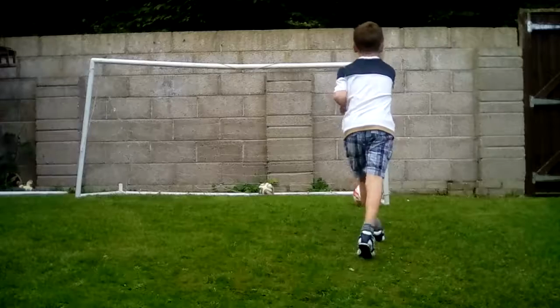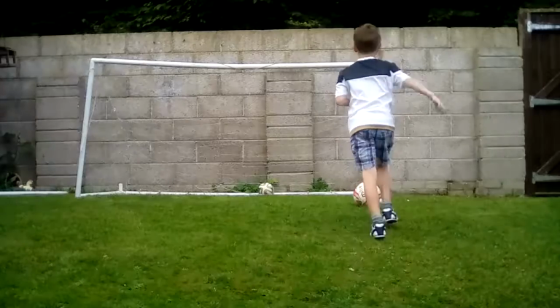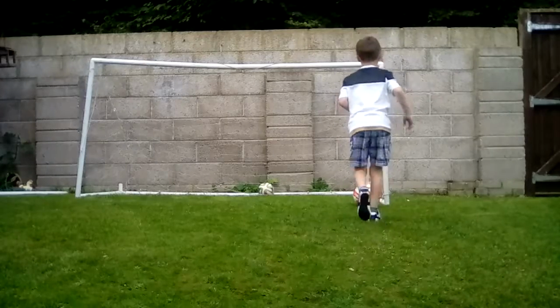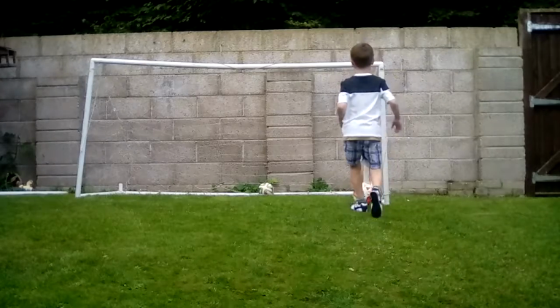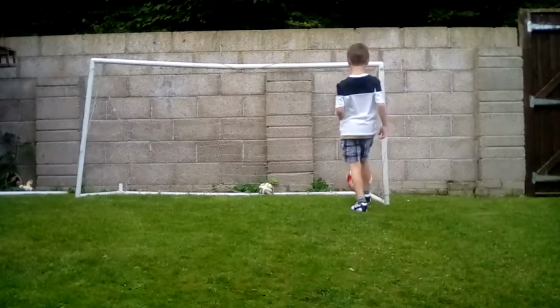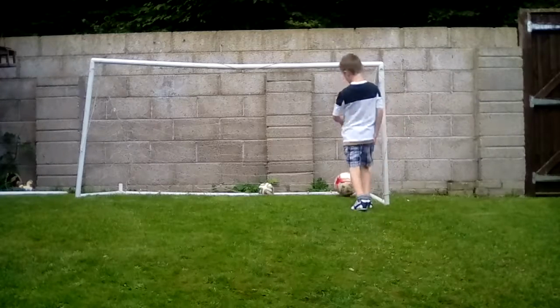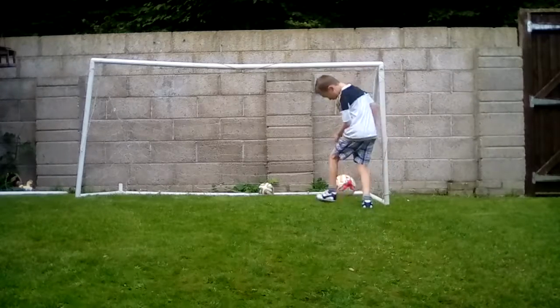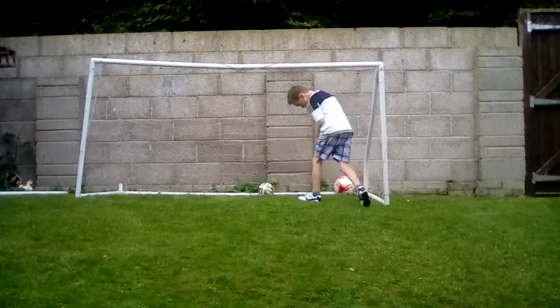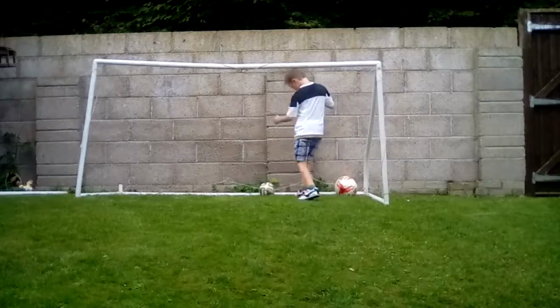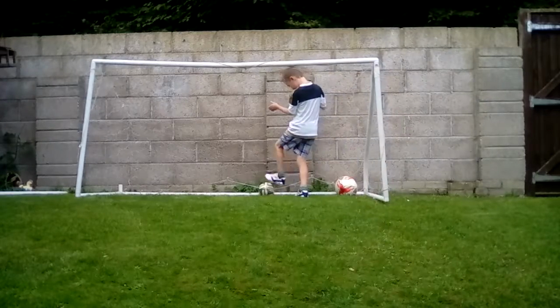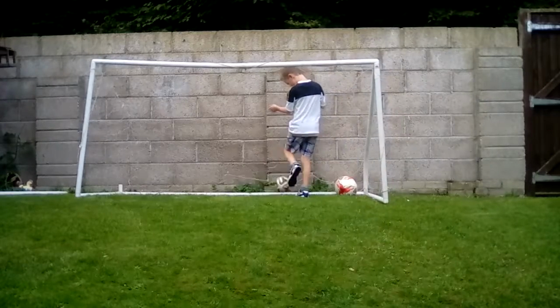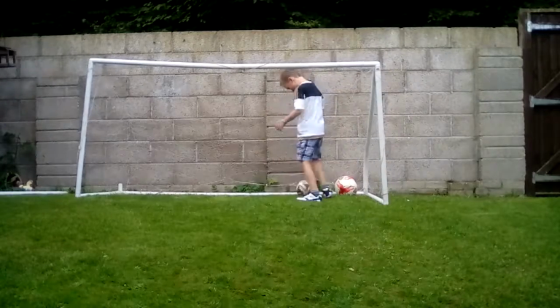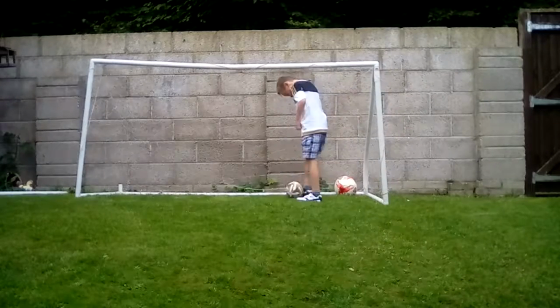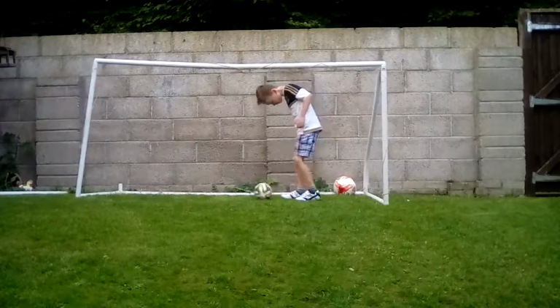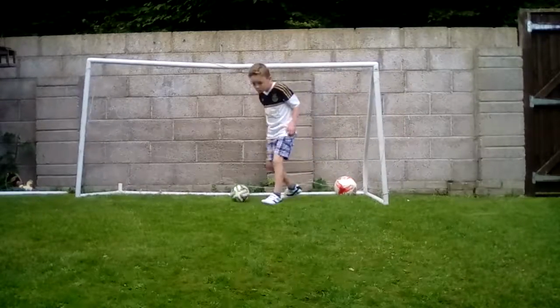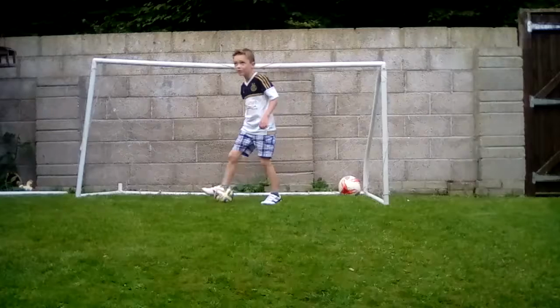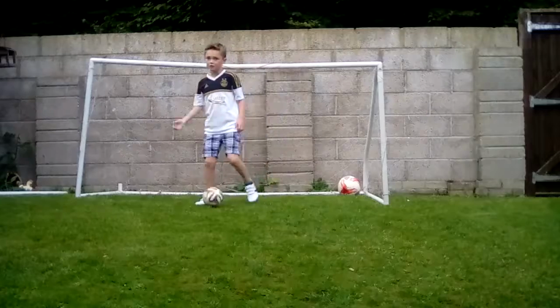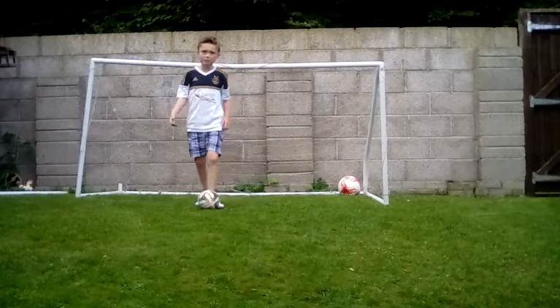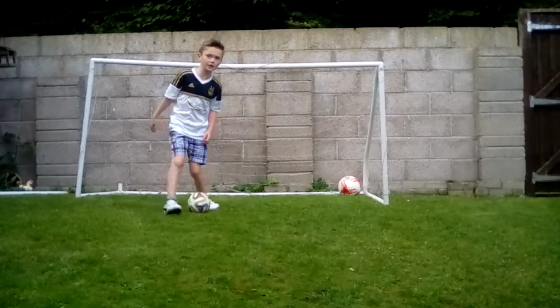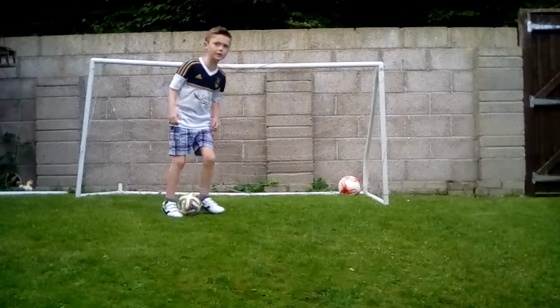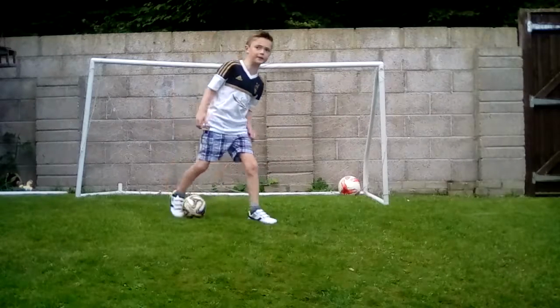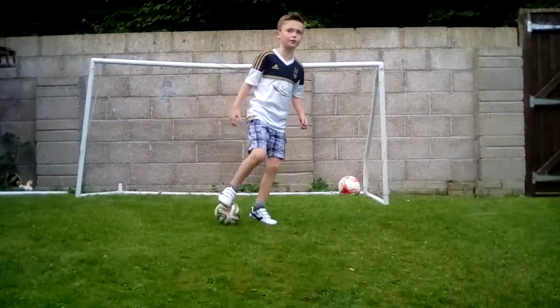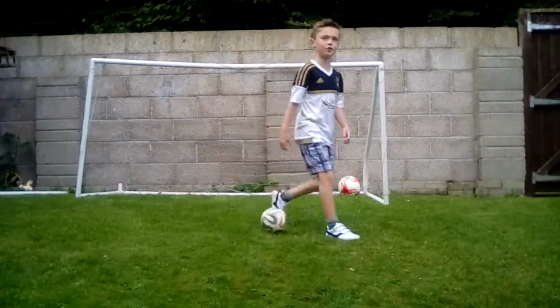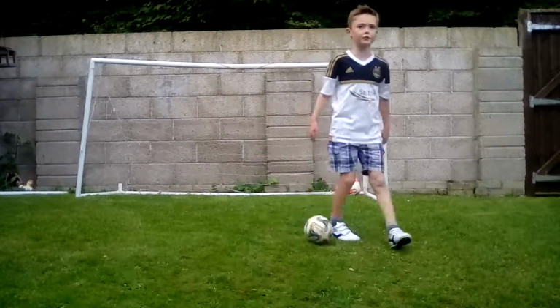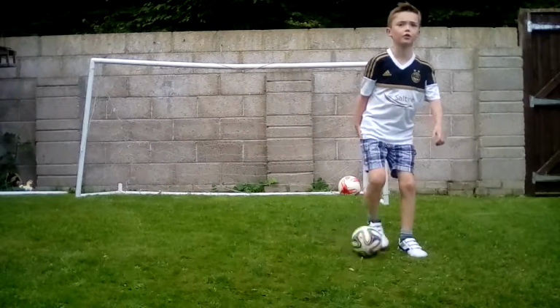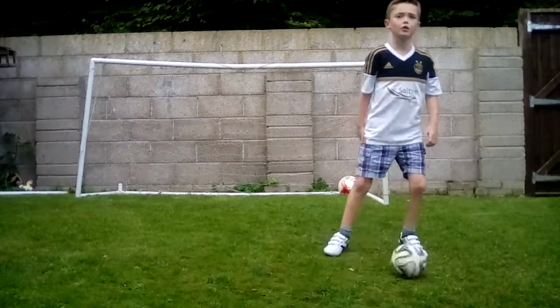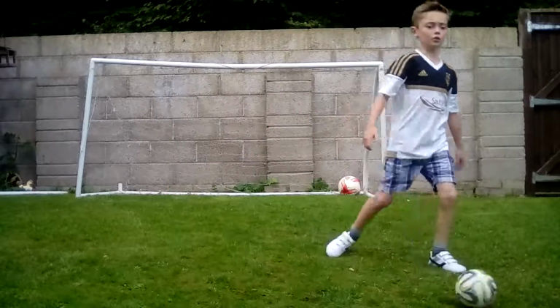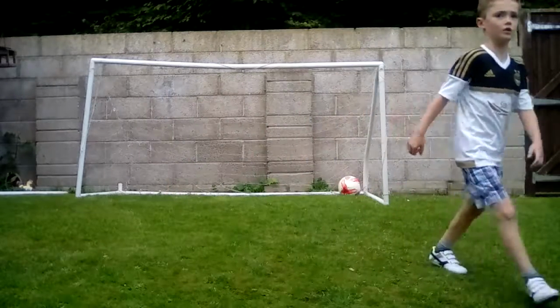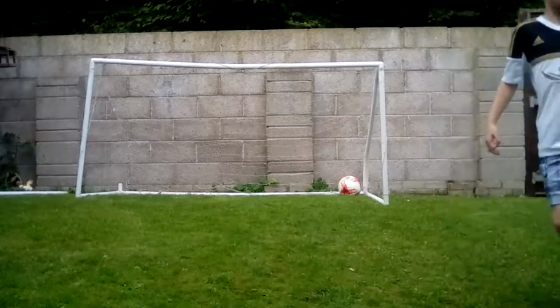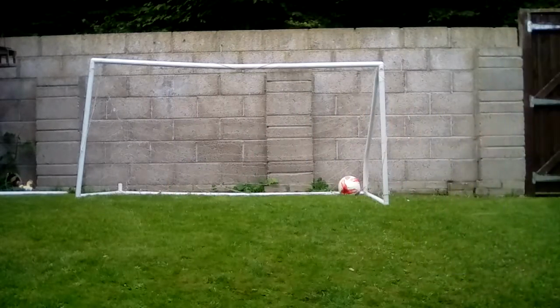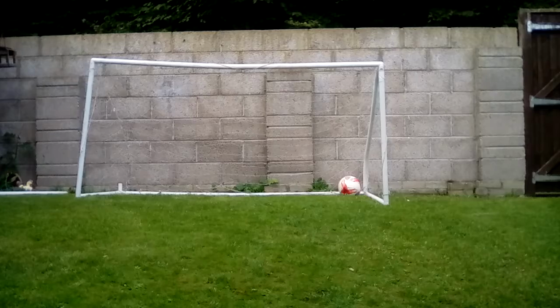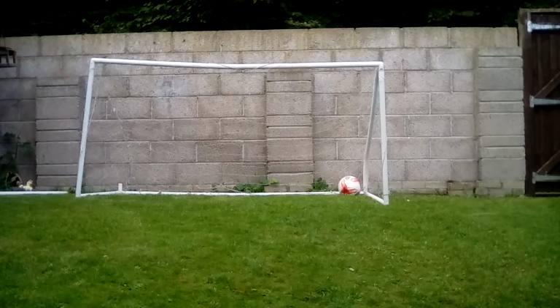I'm so tired guys, let's go with a small ball. We'll make it a wee bit easier for ourselves. Right, come on, let's go.